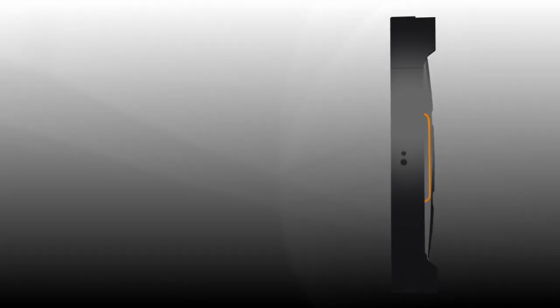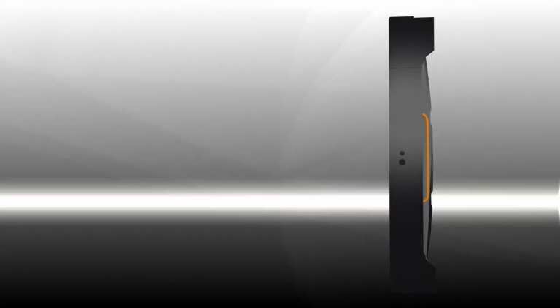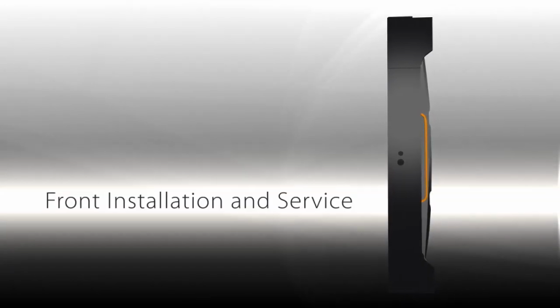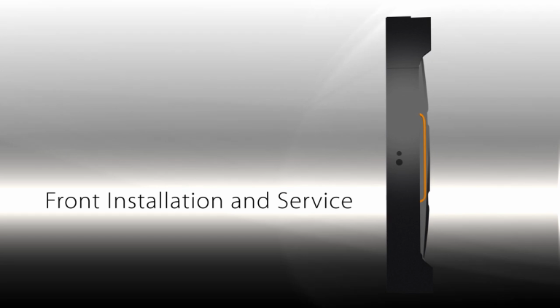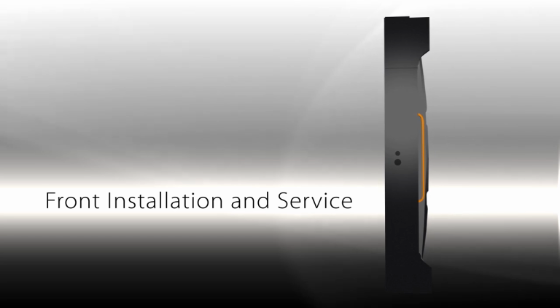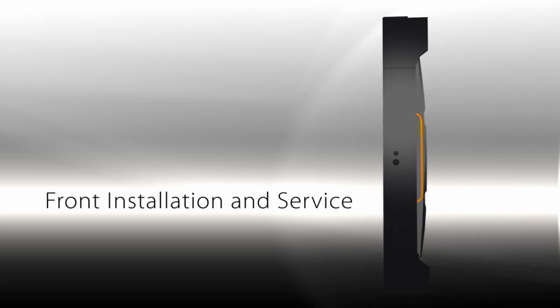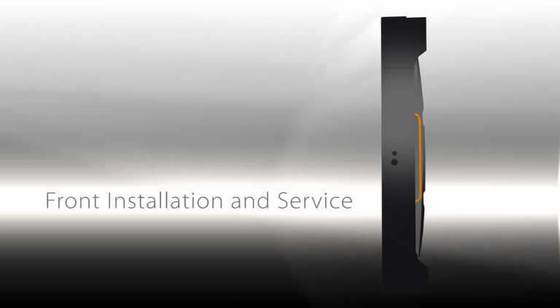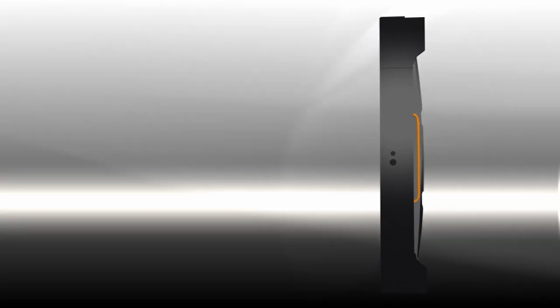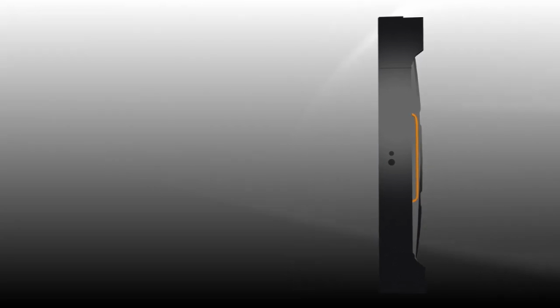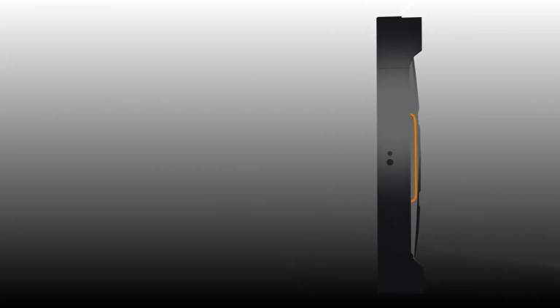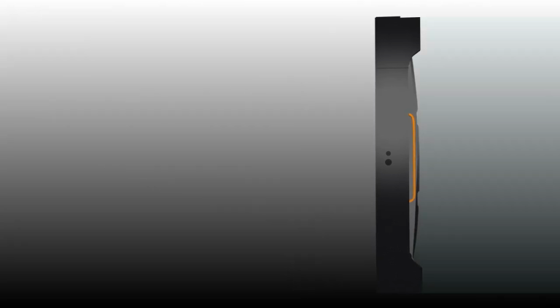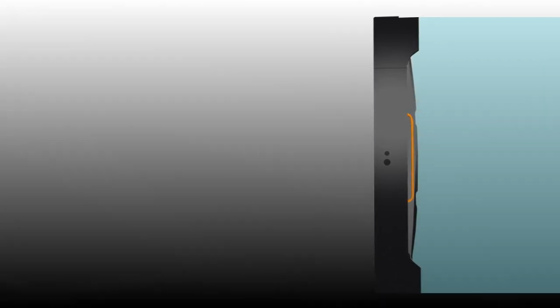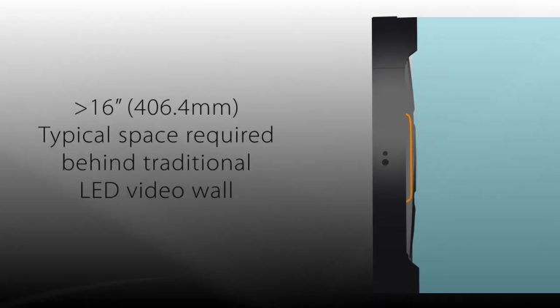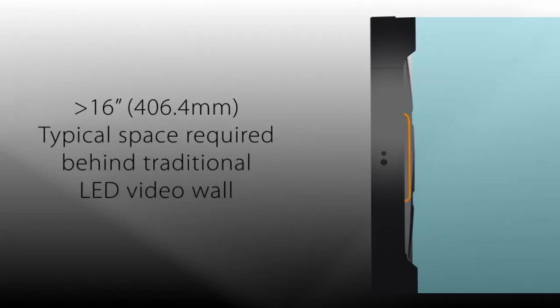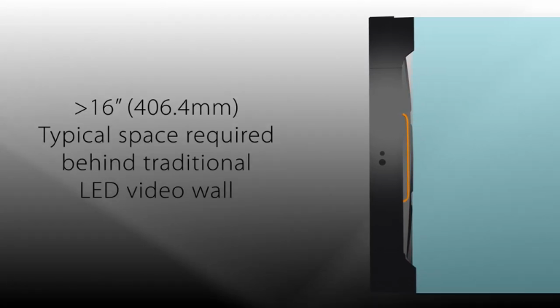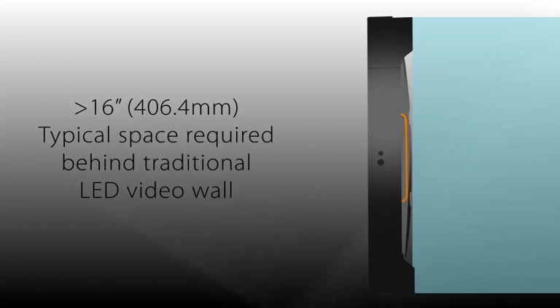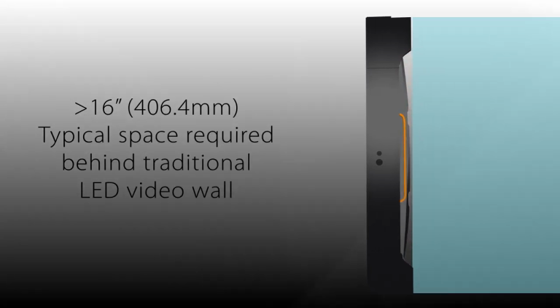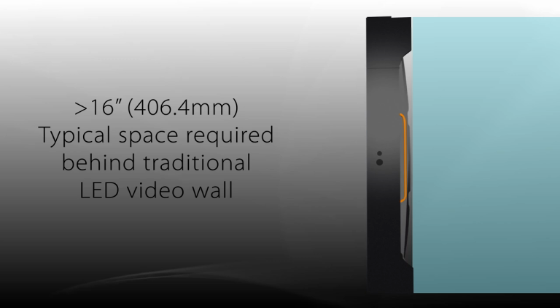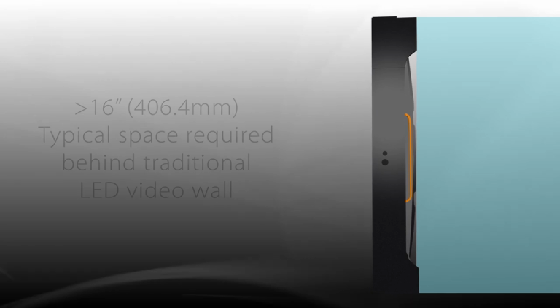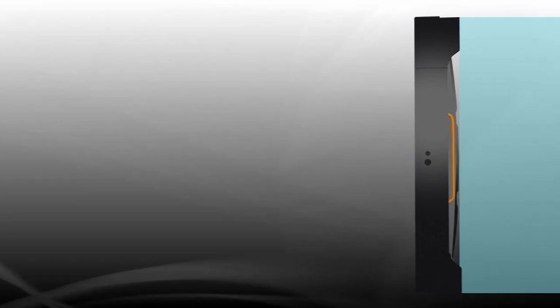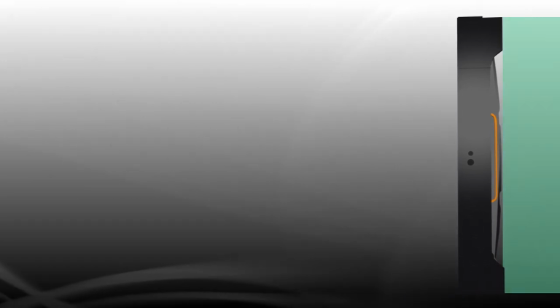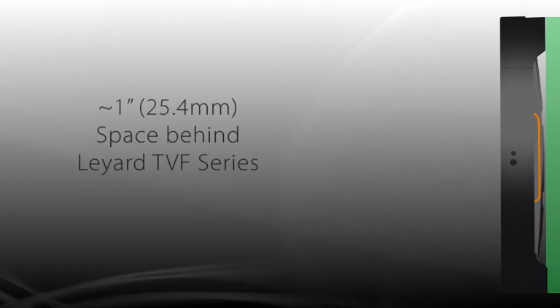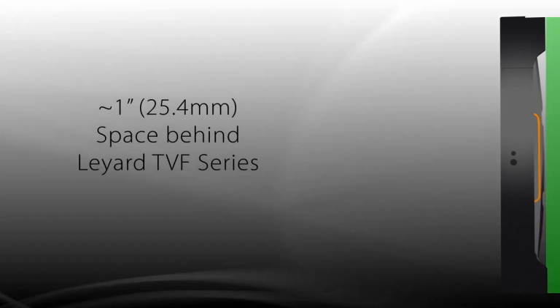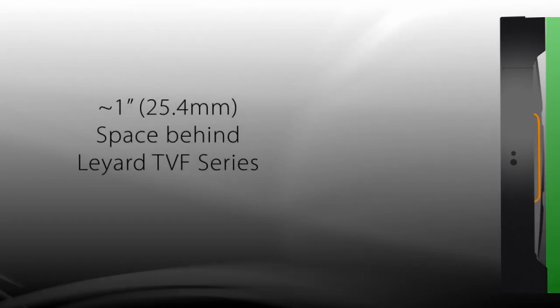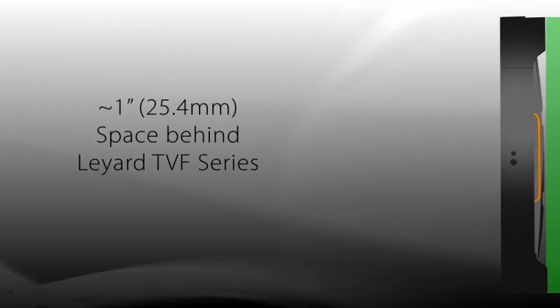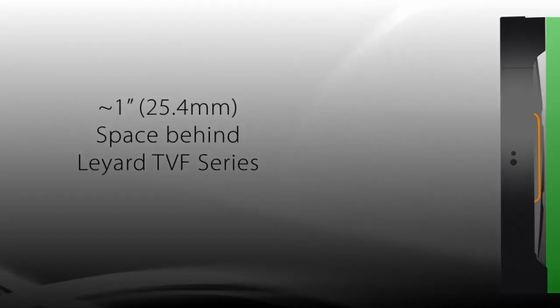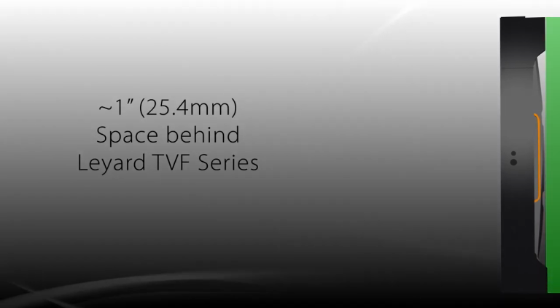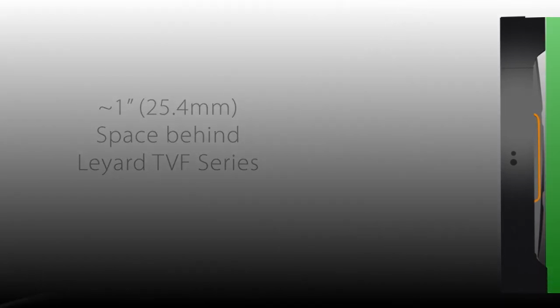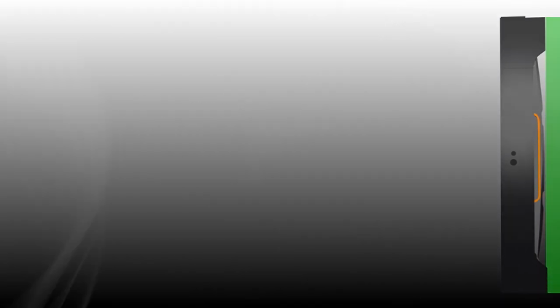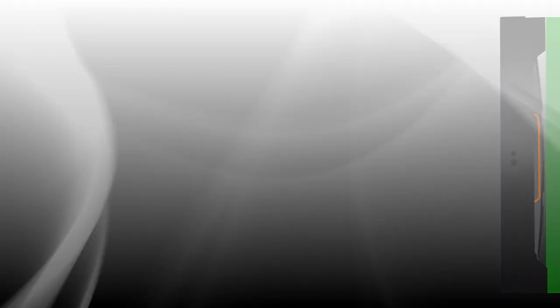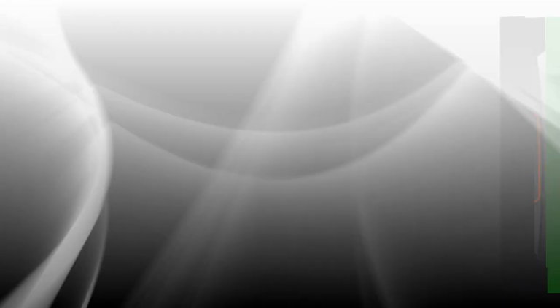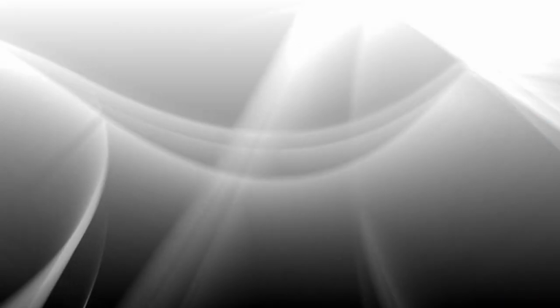The displays are front serviceable, which drastically reduces the overall video wall footprint and servicing space needed, compared to typical space requirements of other LED video wall solutions.